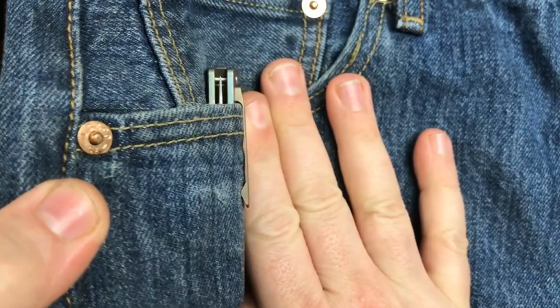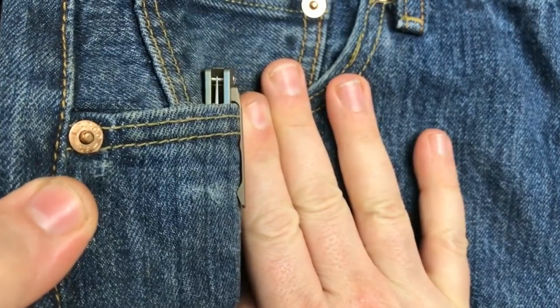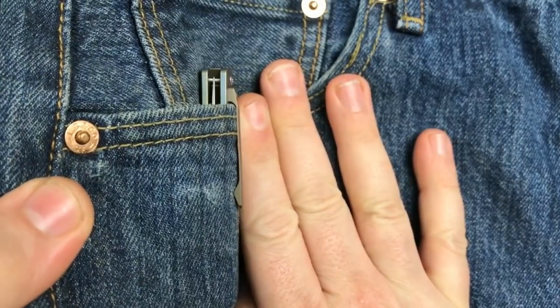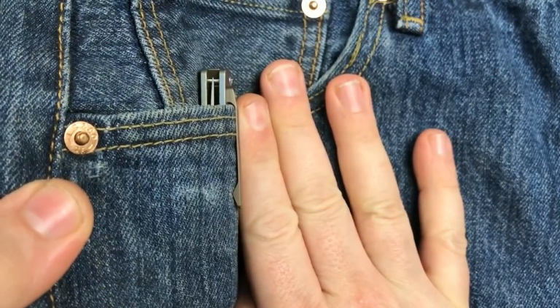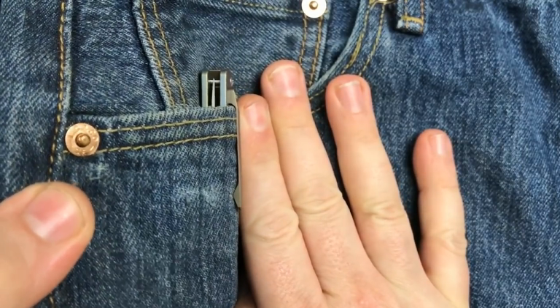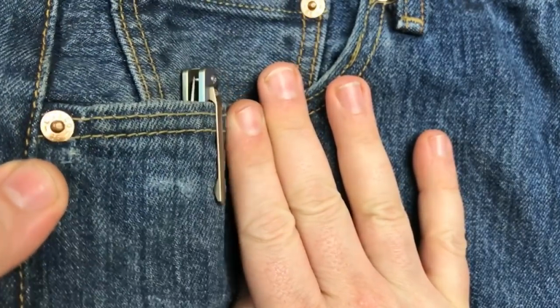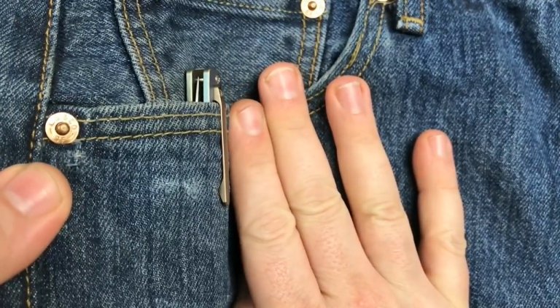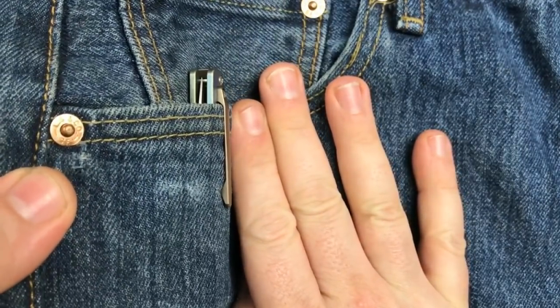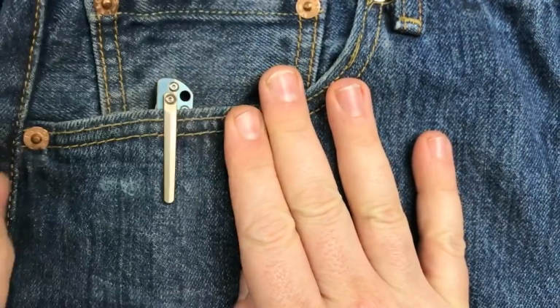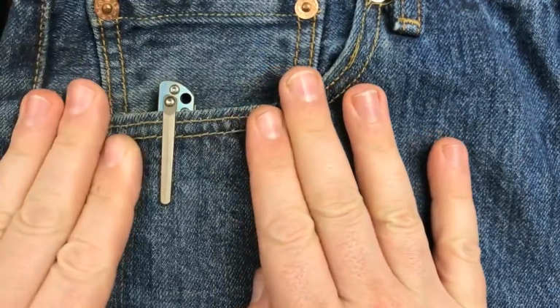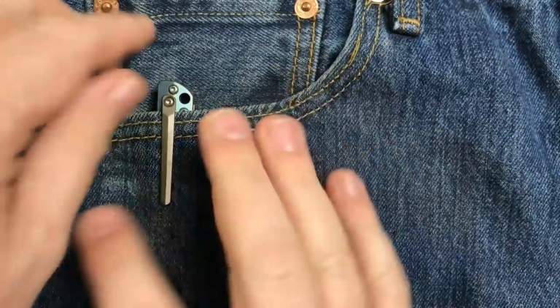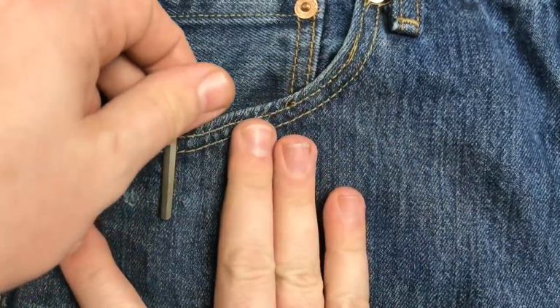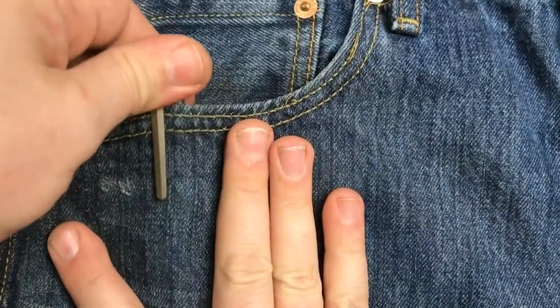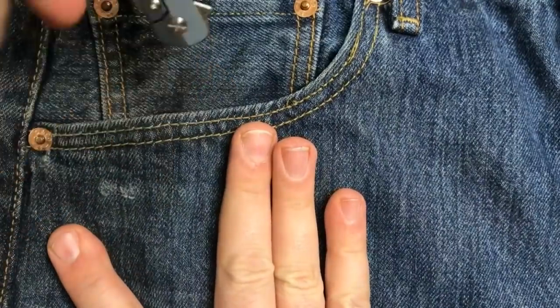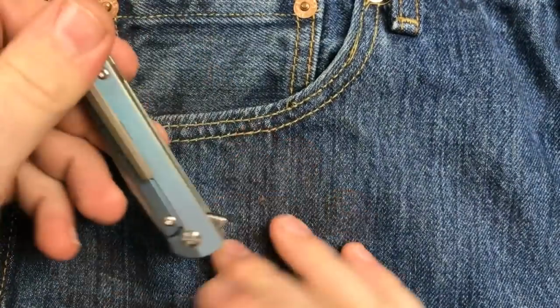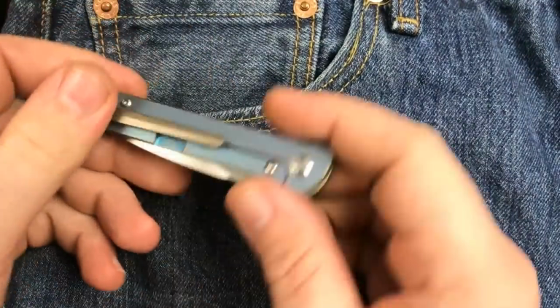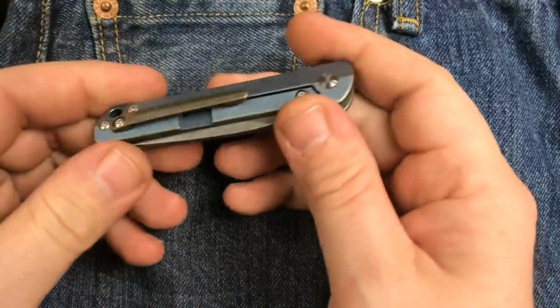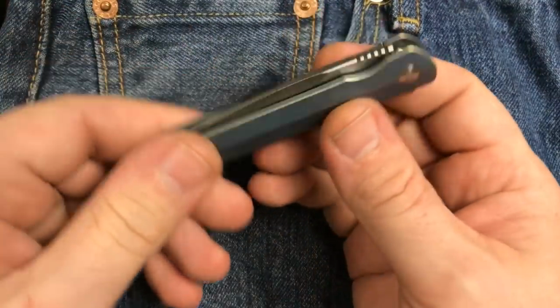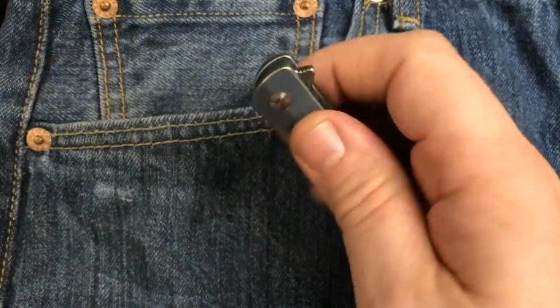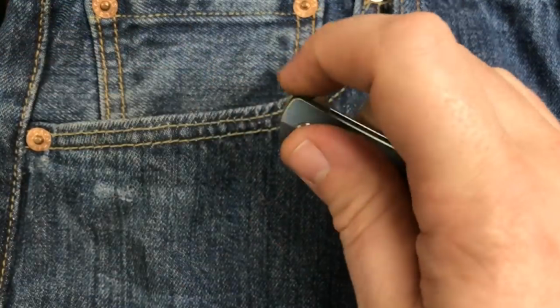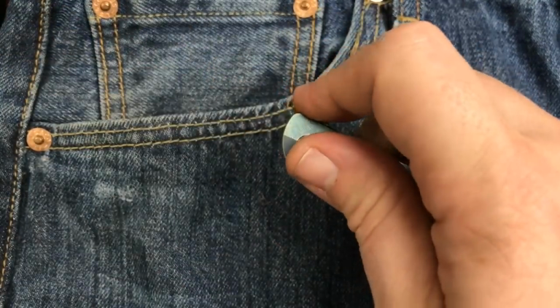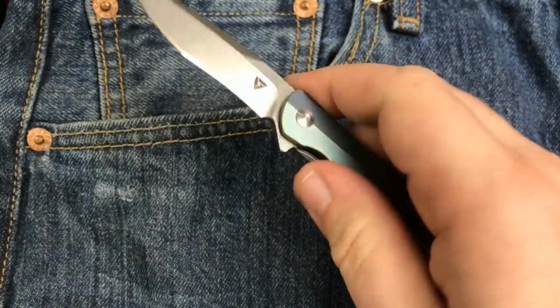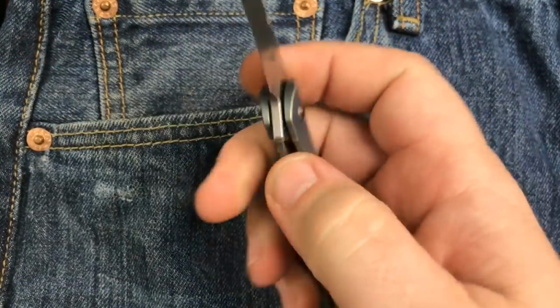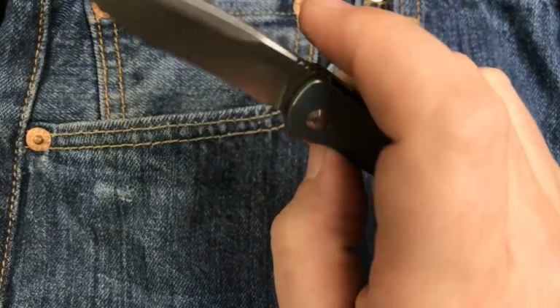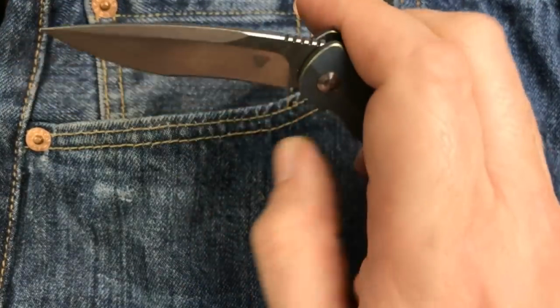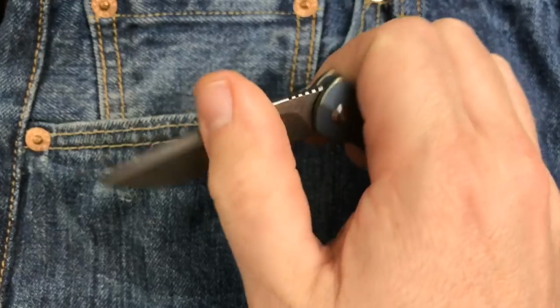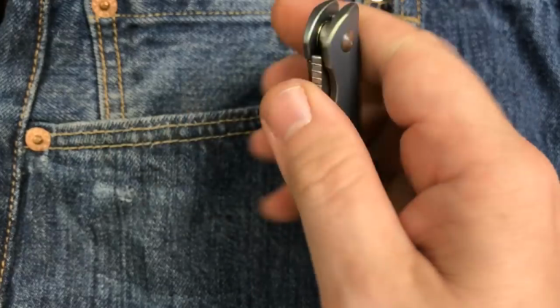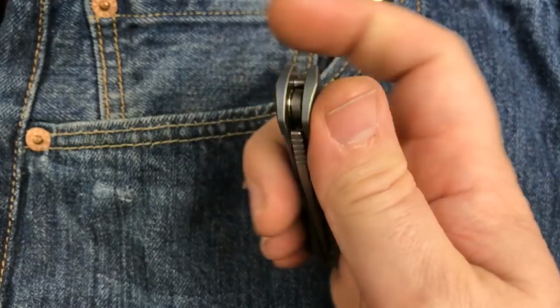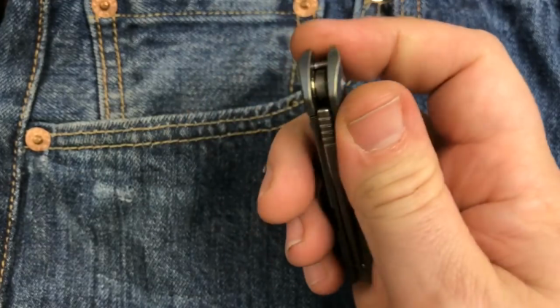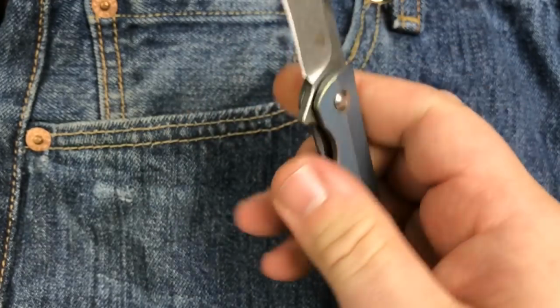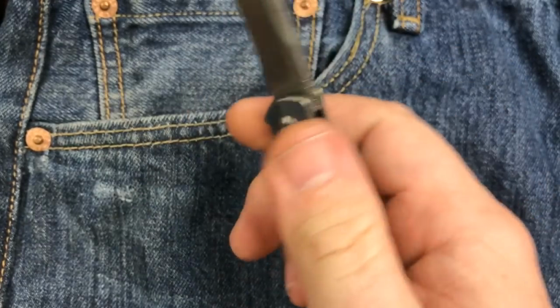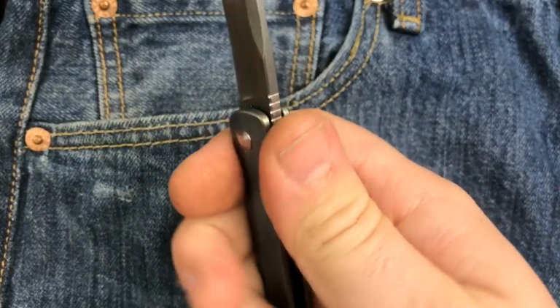Being a small knife, it probably won't work great in thicker pants — your 5.11s, your Carhartts, all that. But it's a little knife — we can't expect everything.